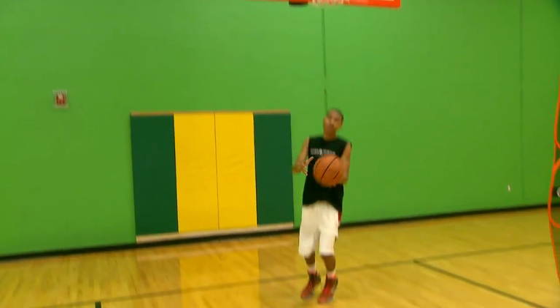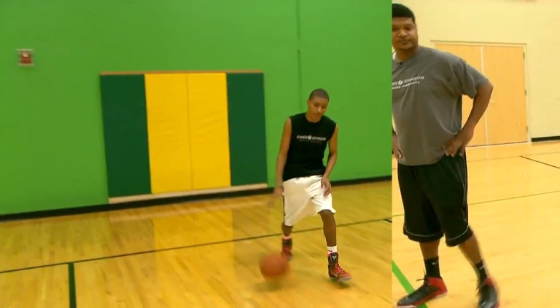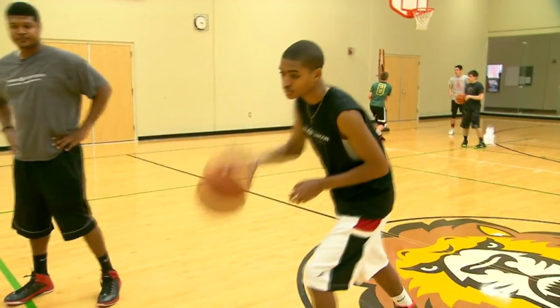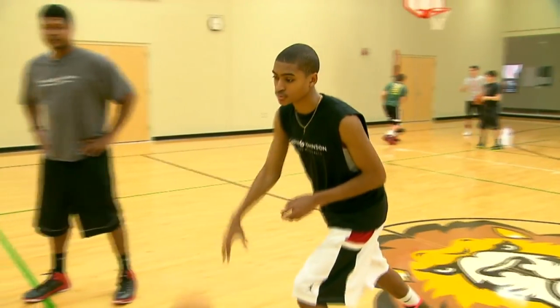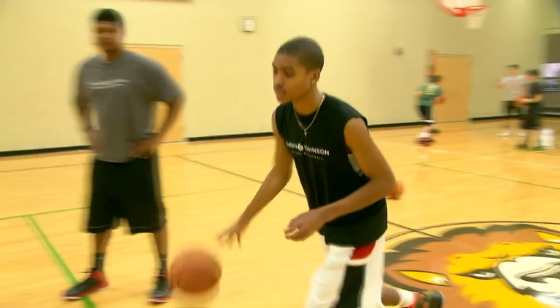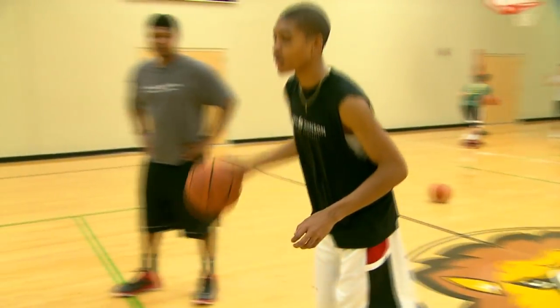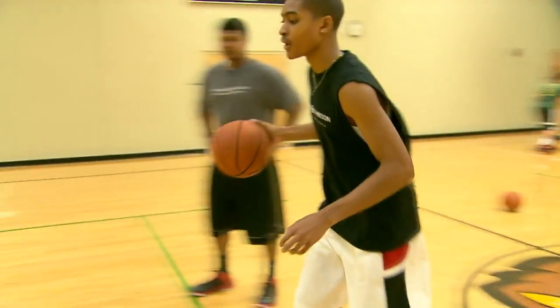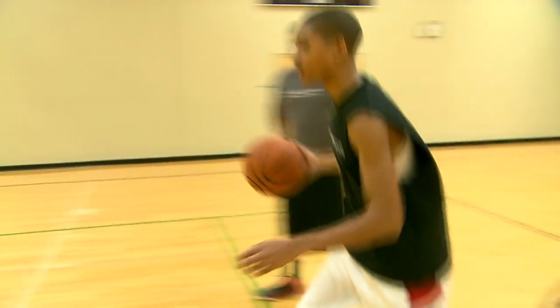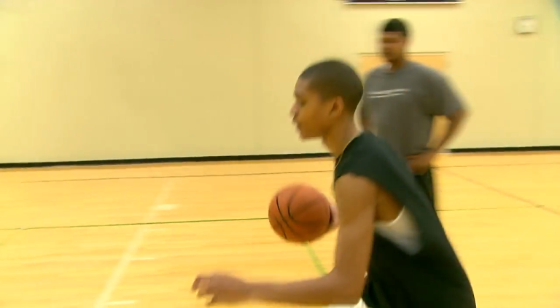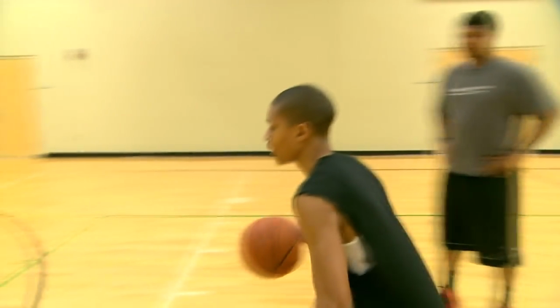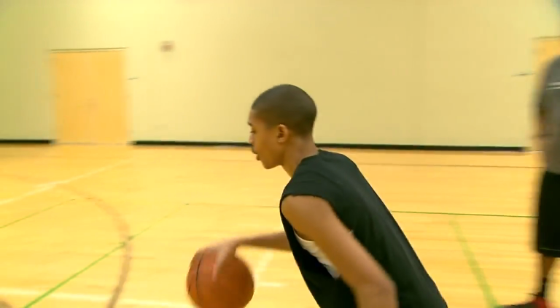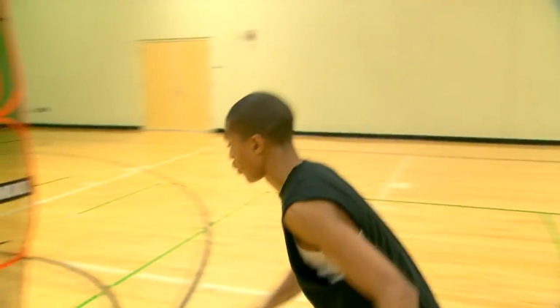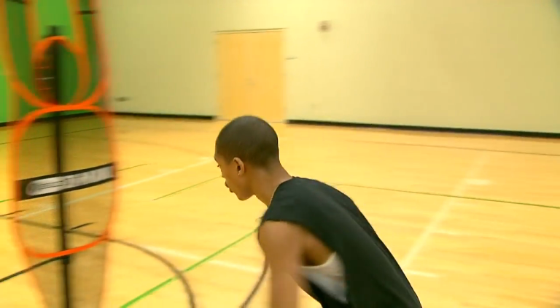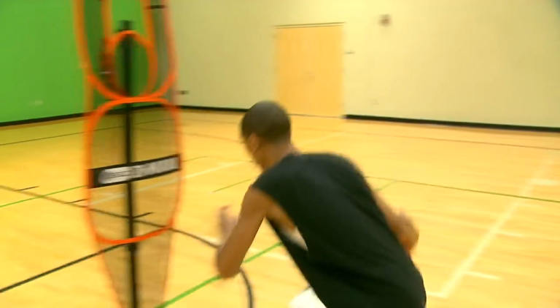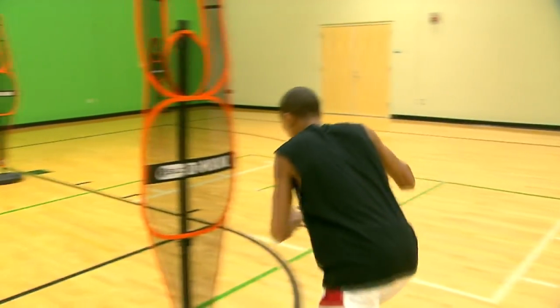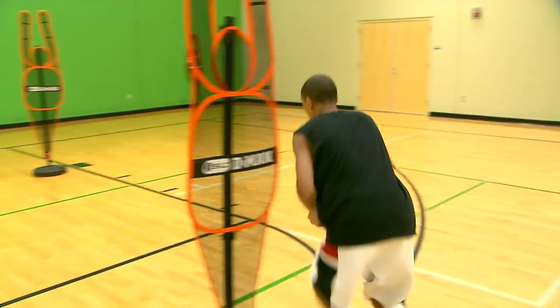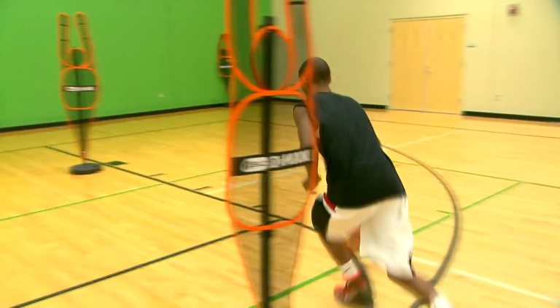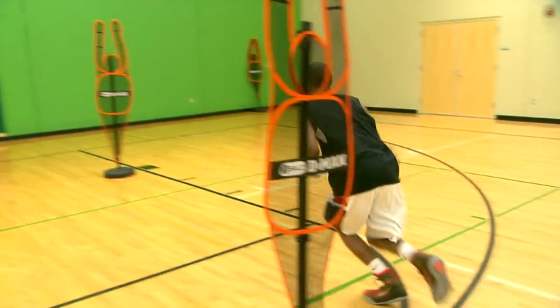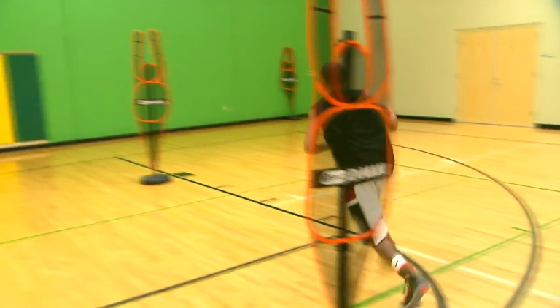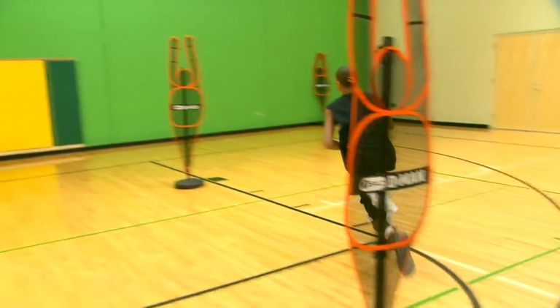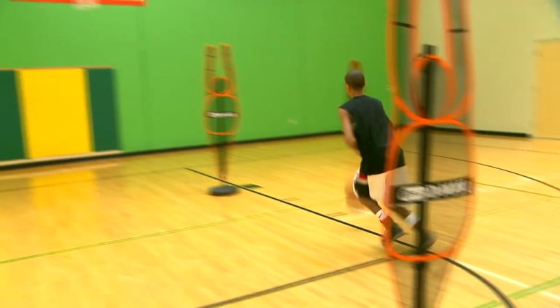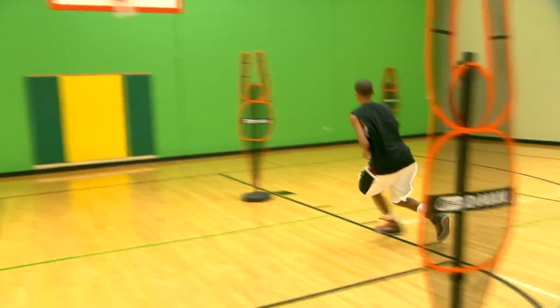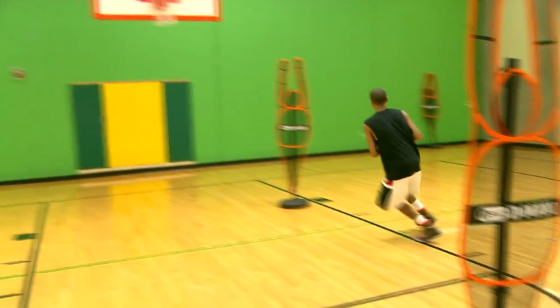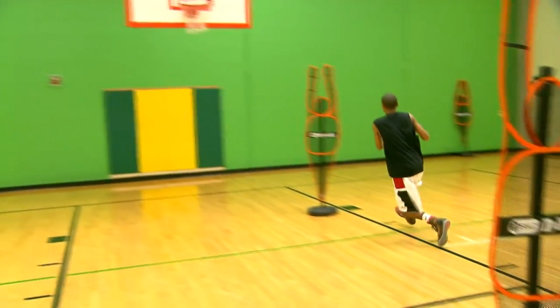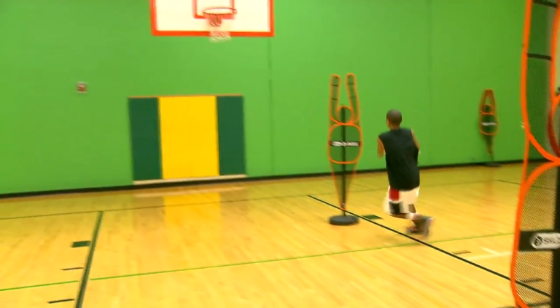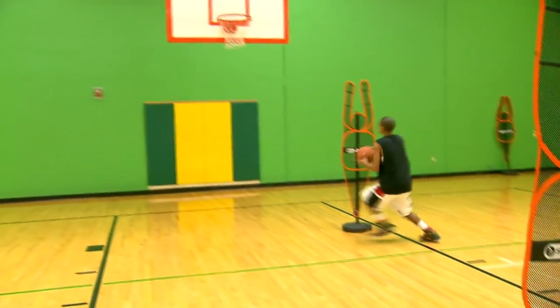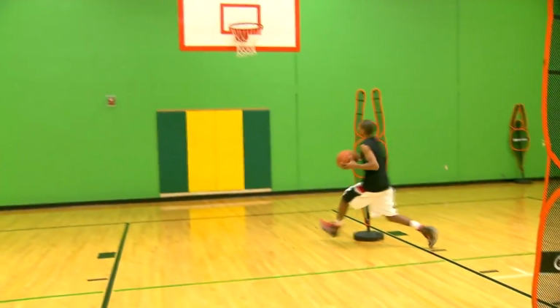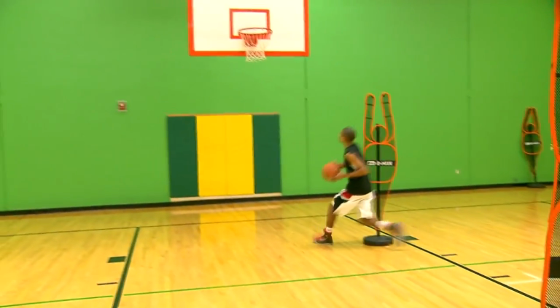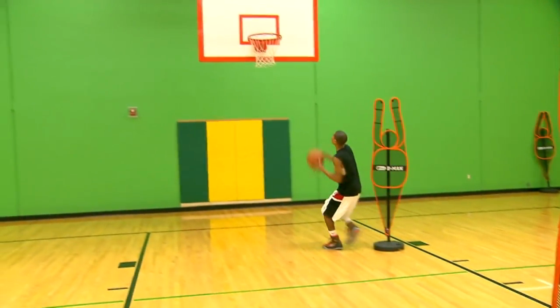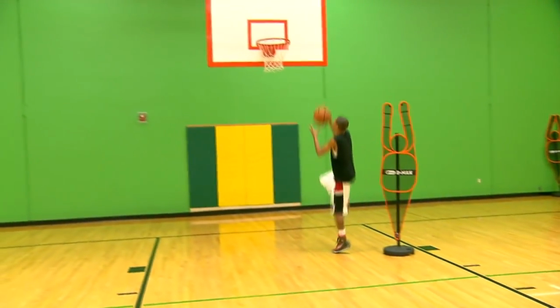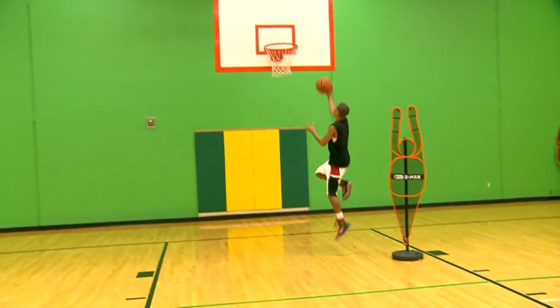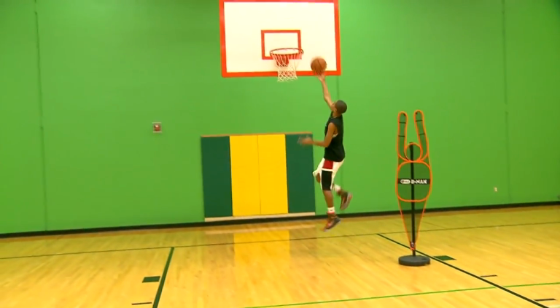Whenever you play this game, you want to play this game low. You want the shoulders to attack a person's waistline. You never want to be standing straight legged.